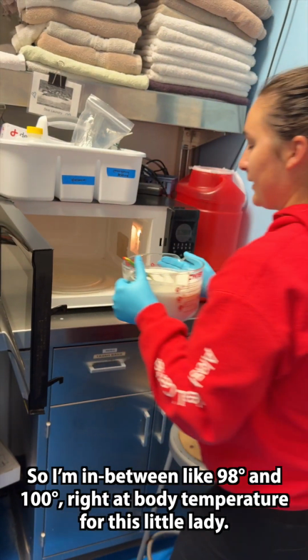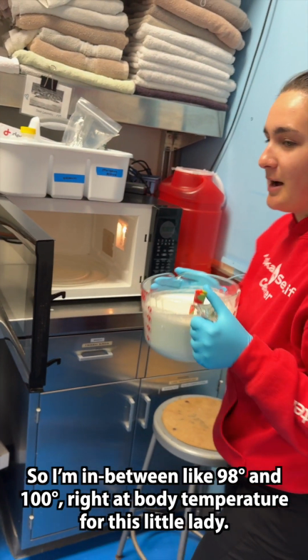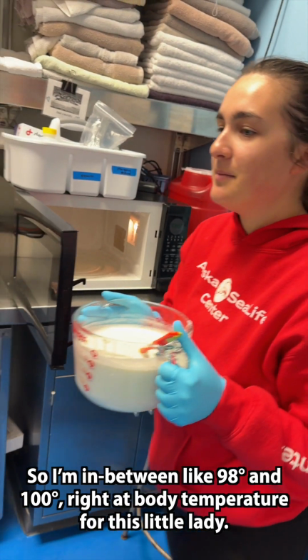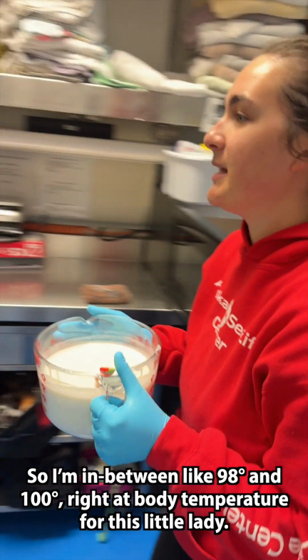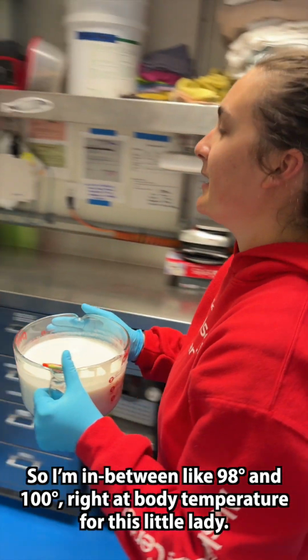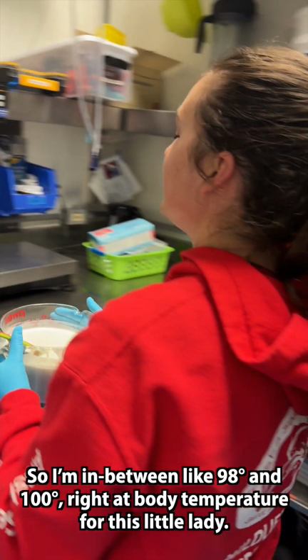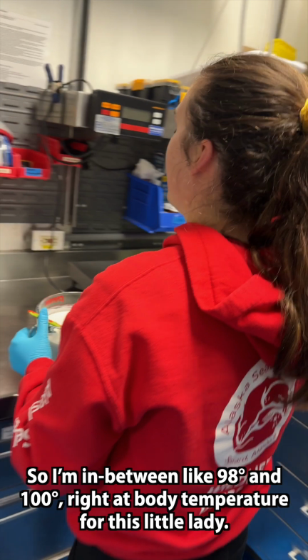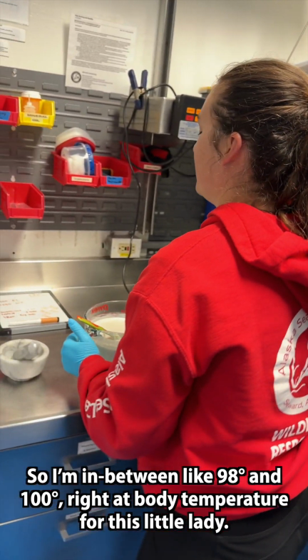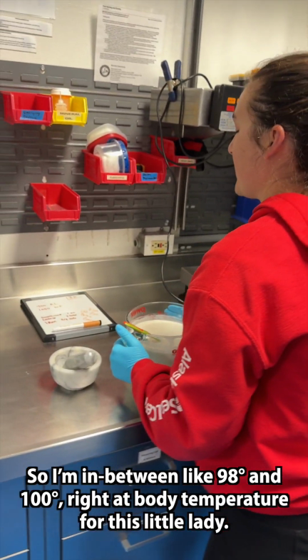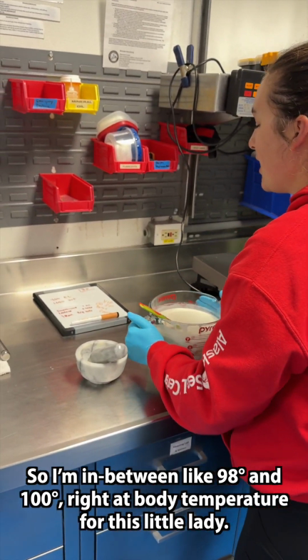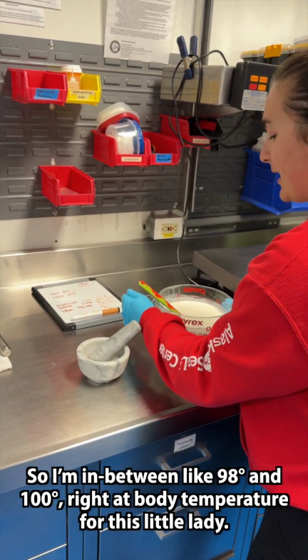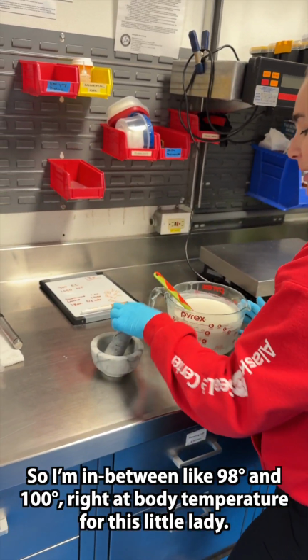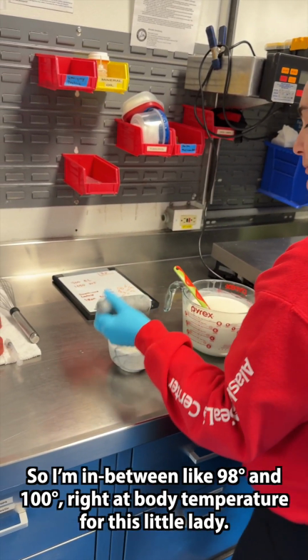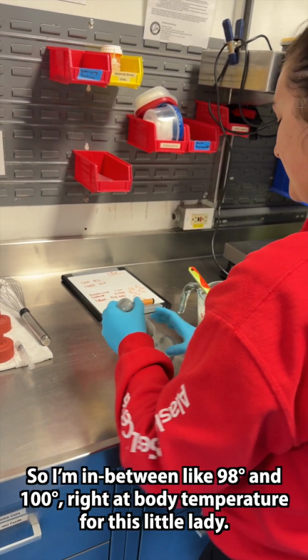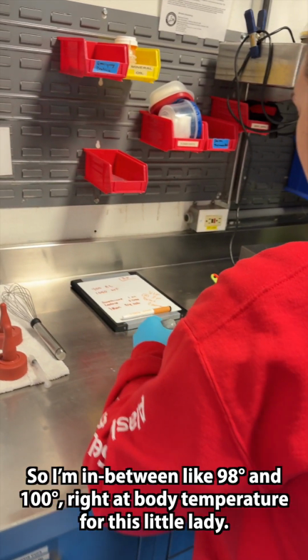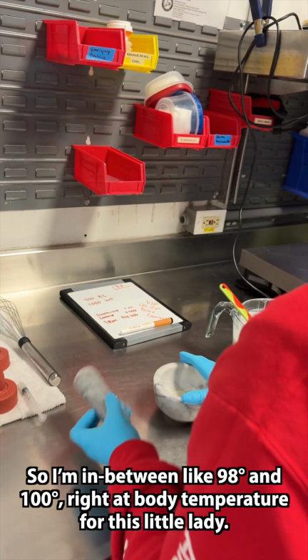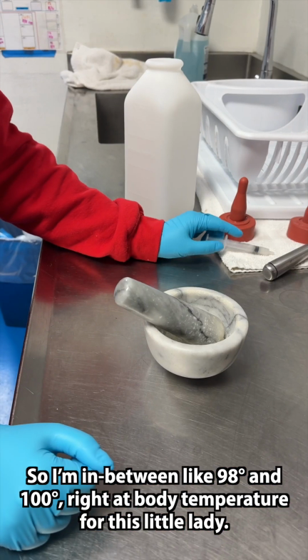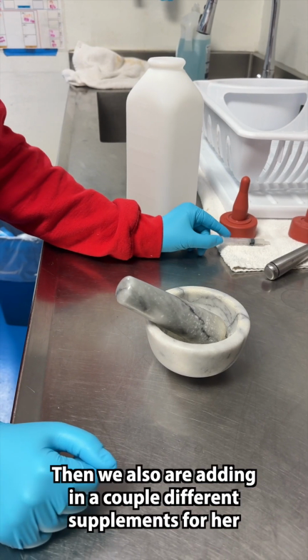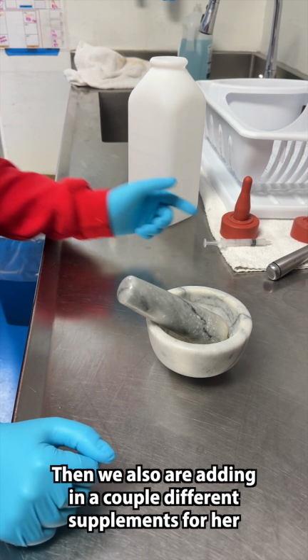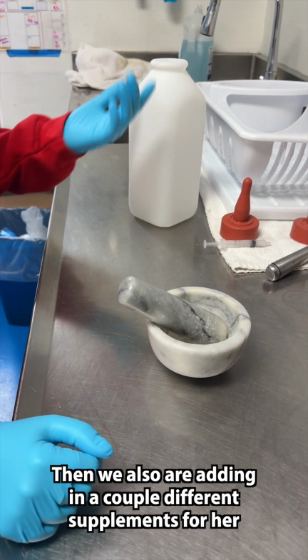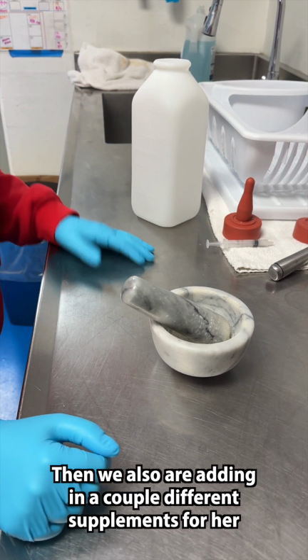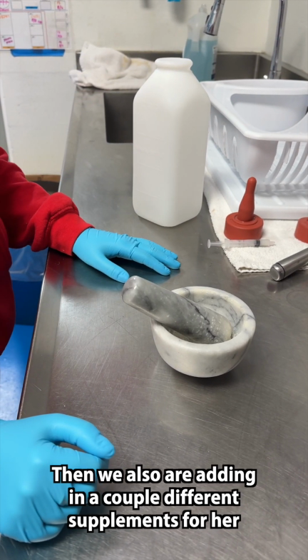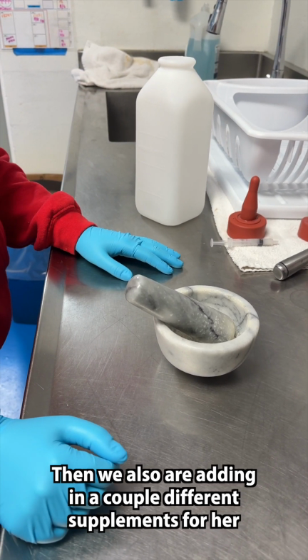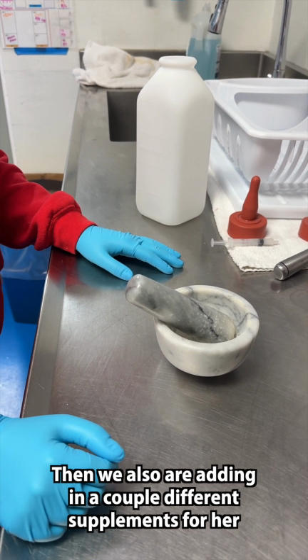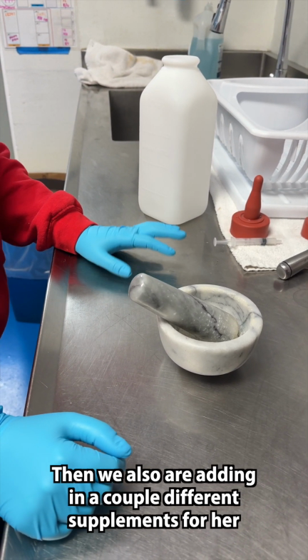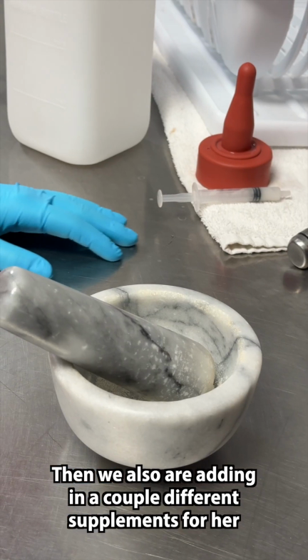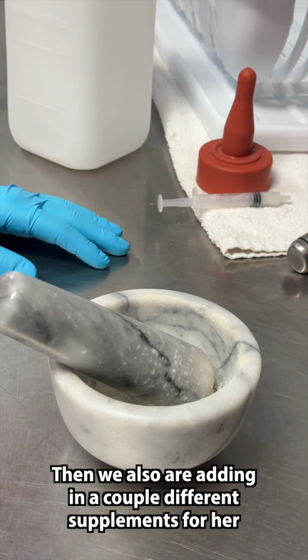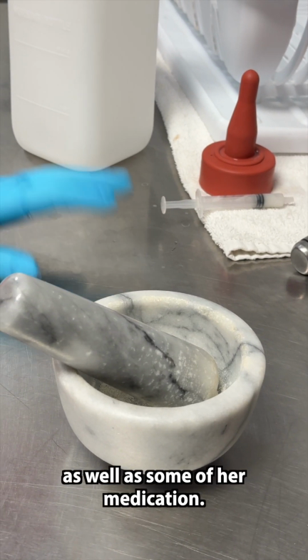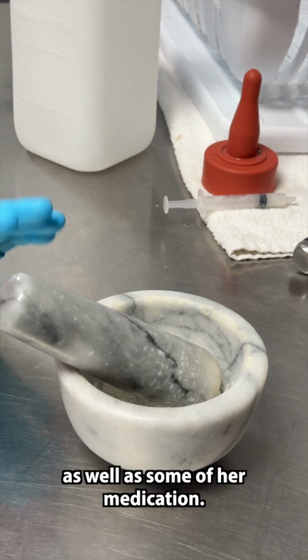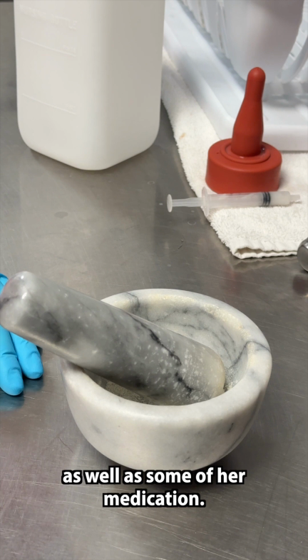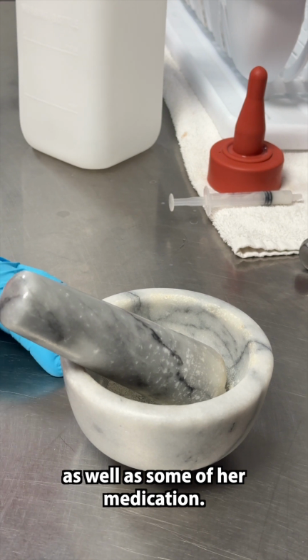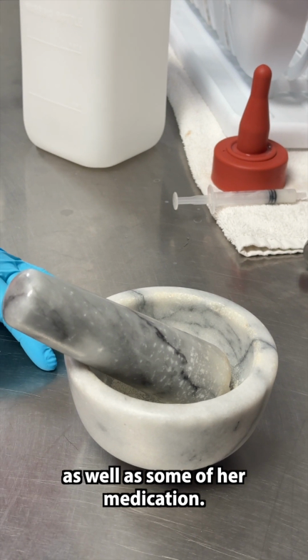I'm keeping it between 98 and 100 degrees, right at body temperature for this little lady. We are also adding in a couple different supplements for her, as well as some of her medication.